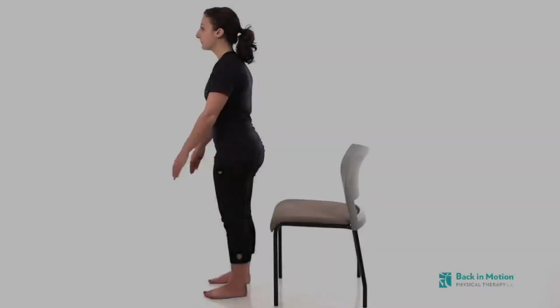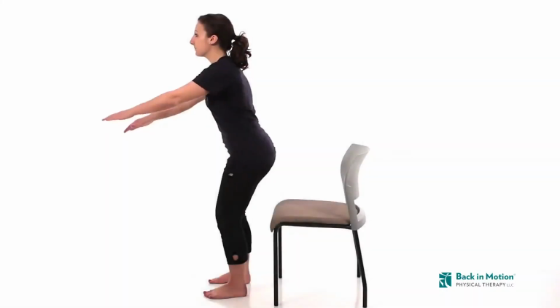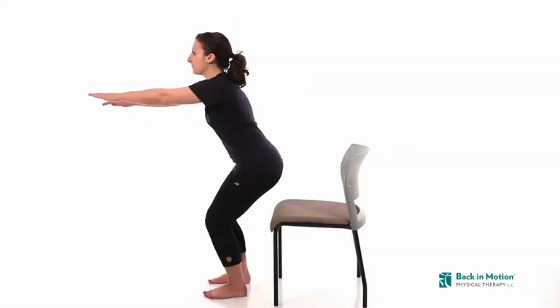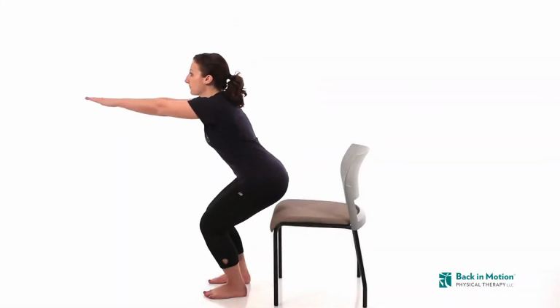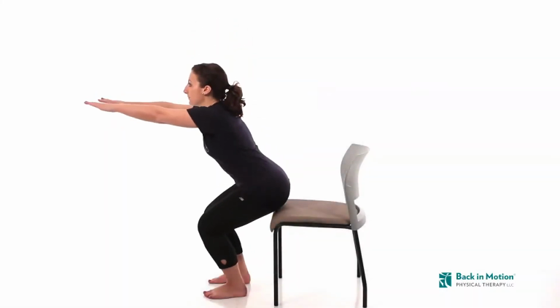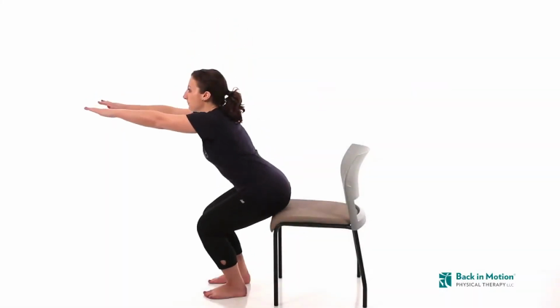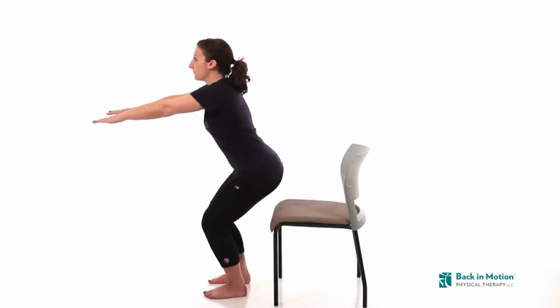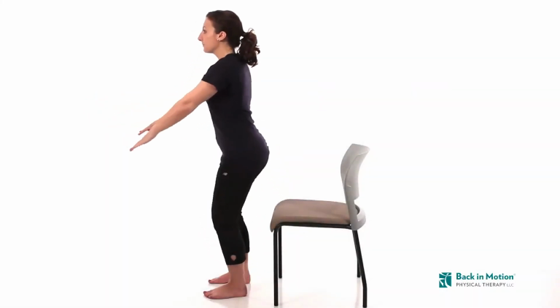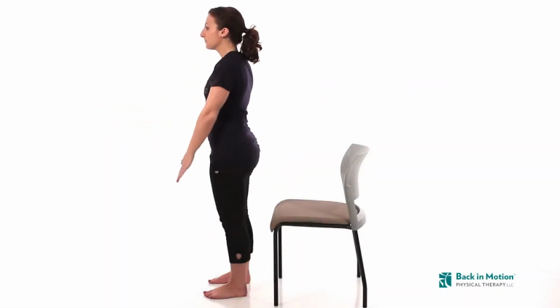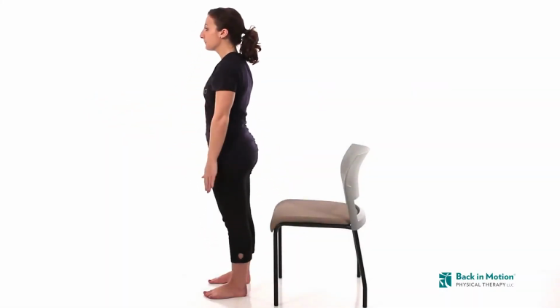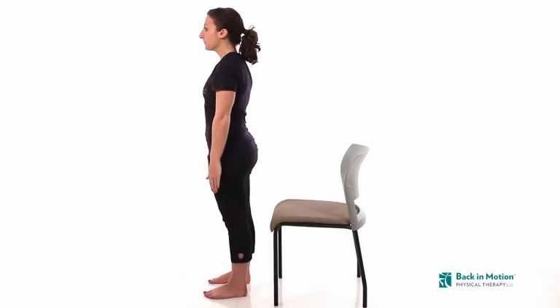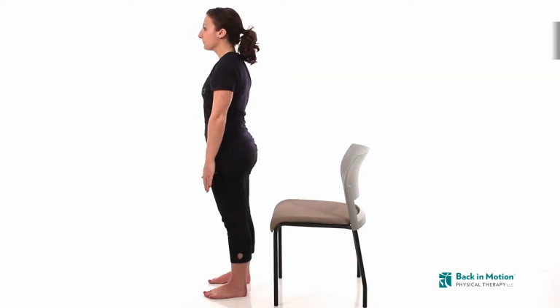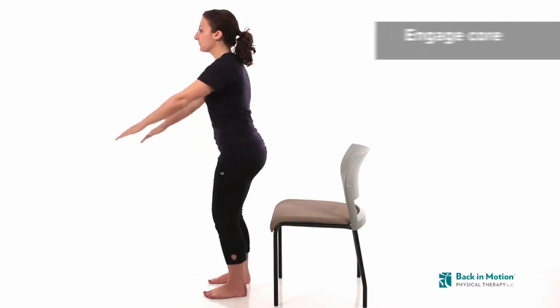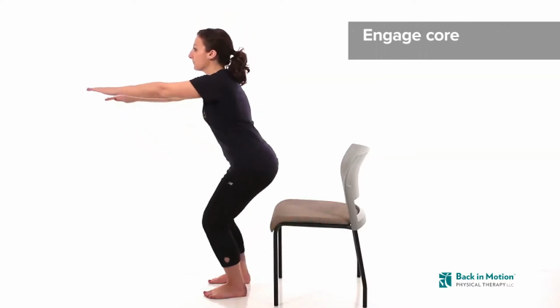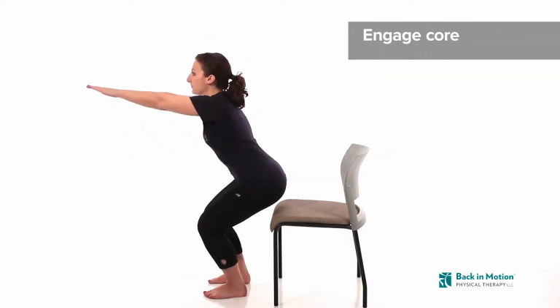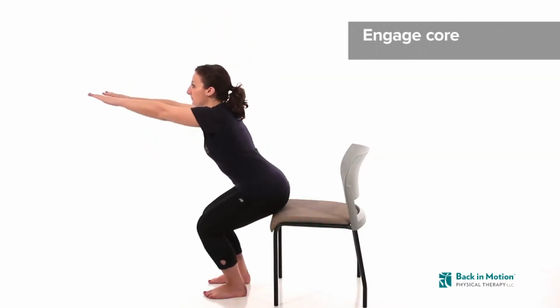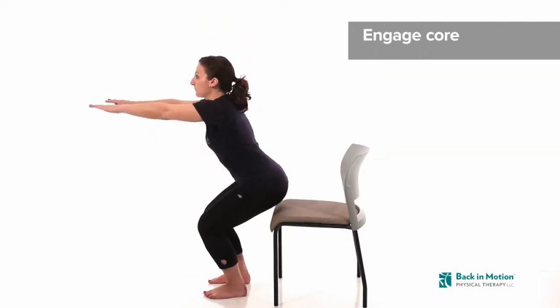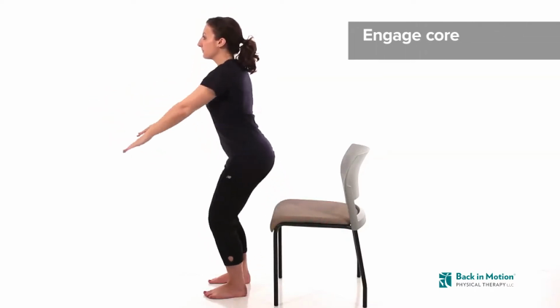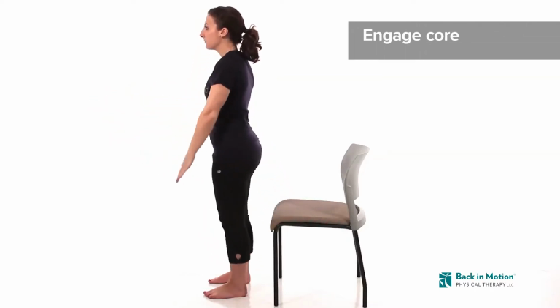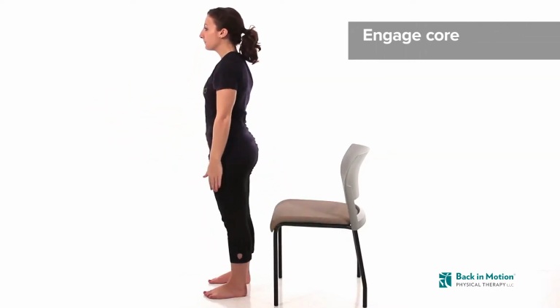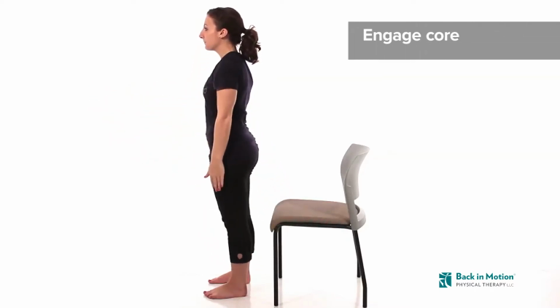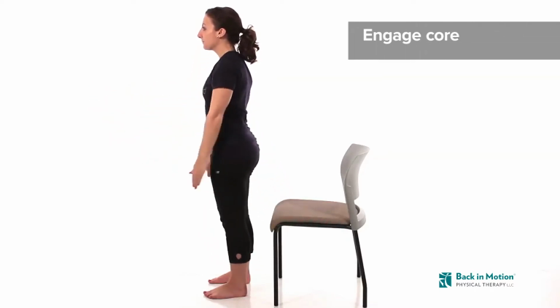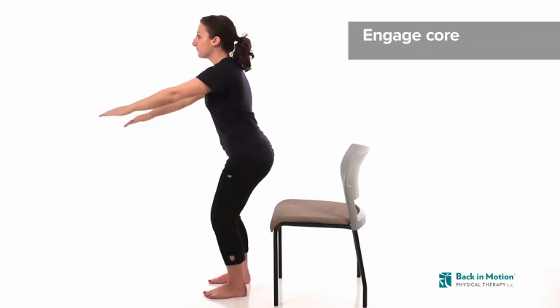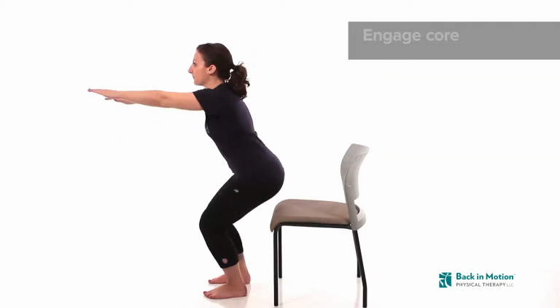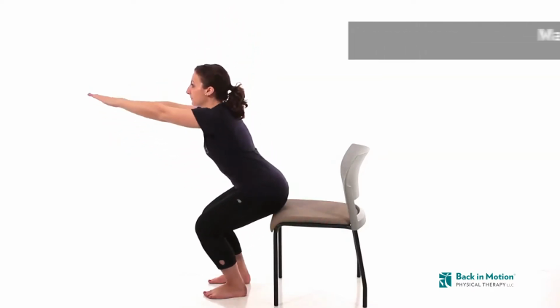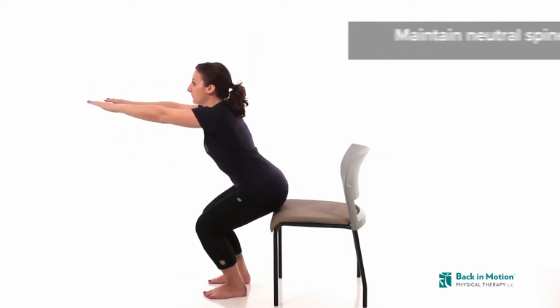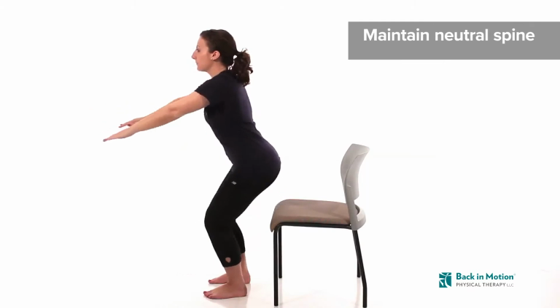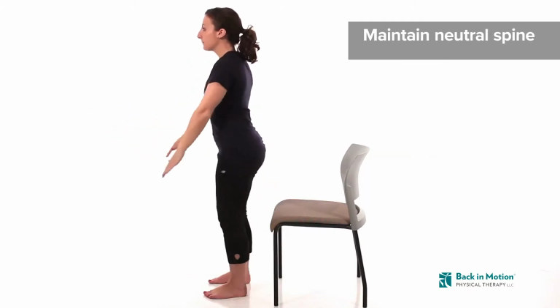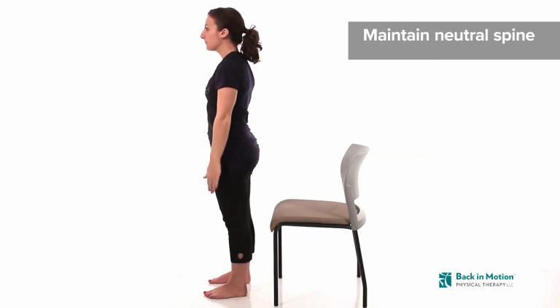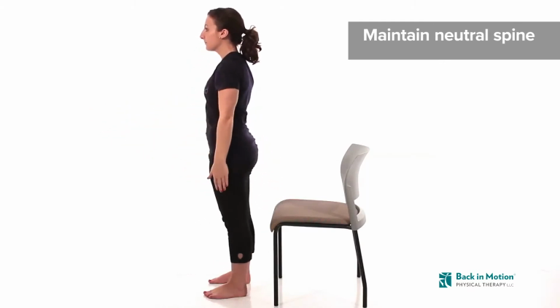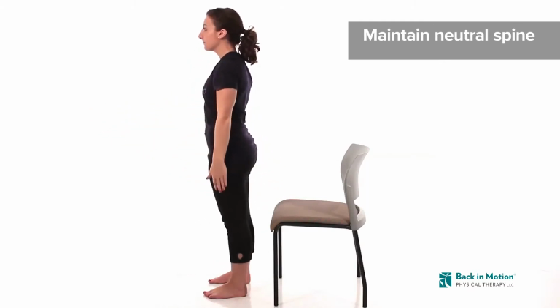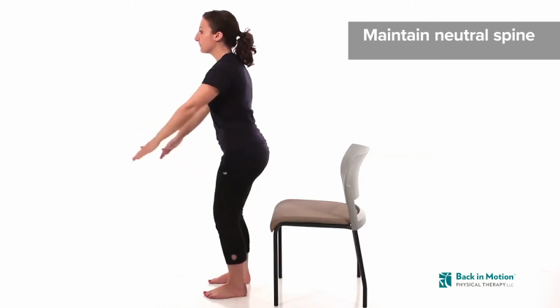Begin standing with a chair behind you, with your feet at shoulder width apart. Engage your core, keep your shoulder blades down and back, and maintain a neutral spine throughout the exercise.